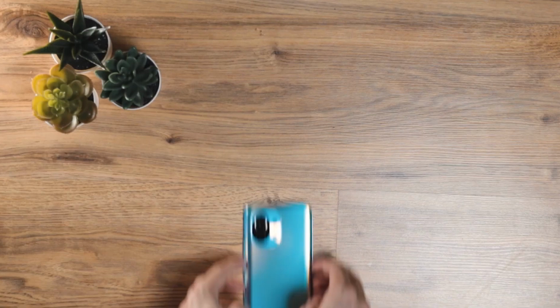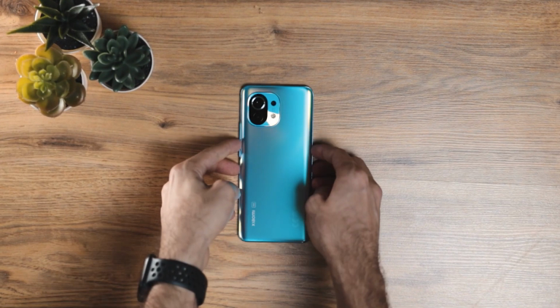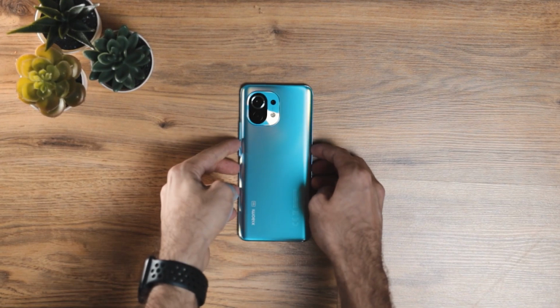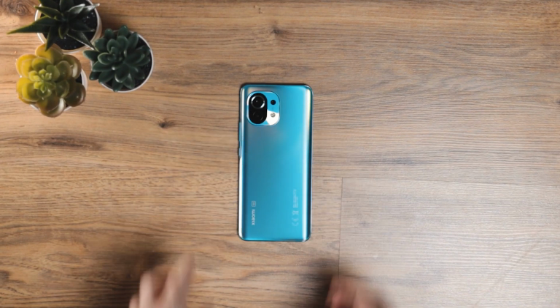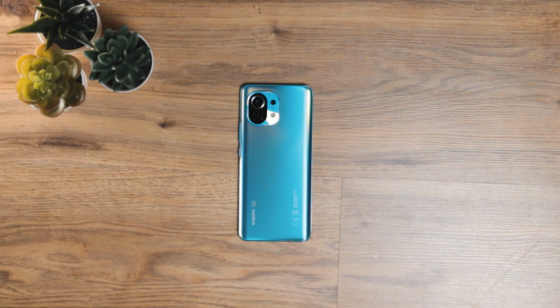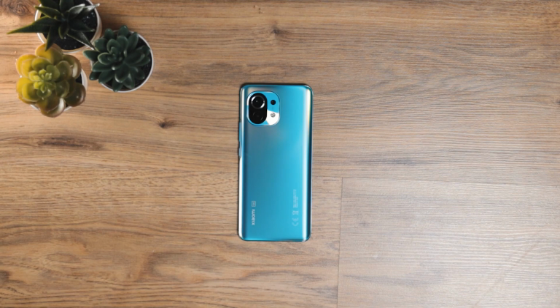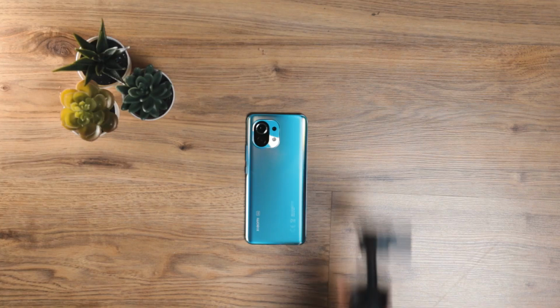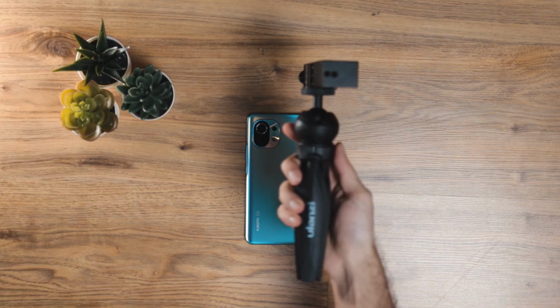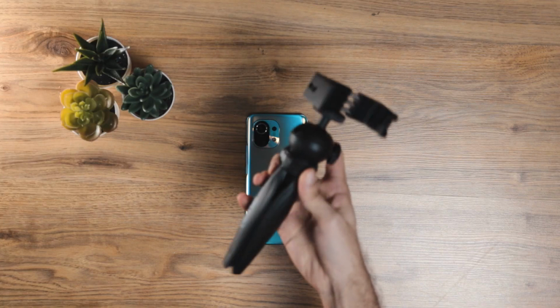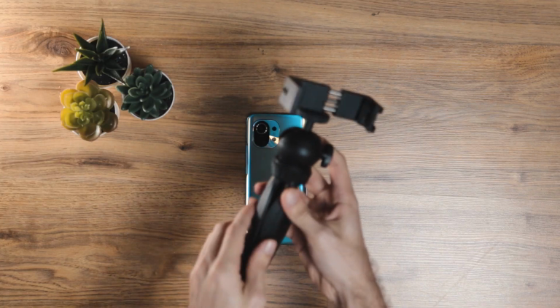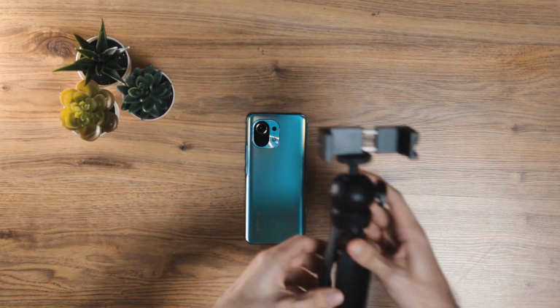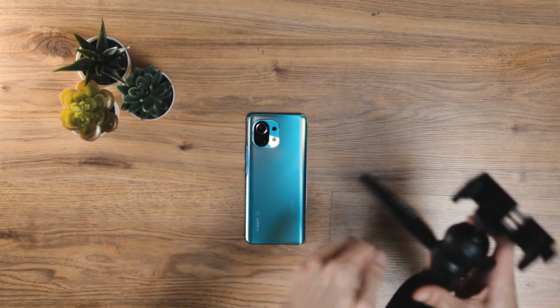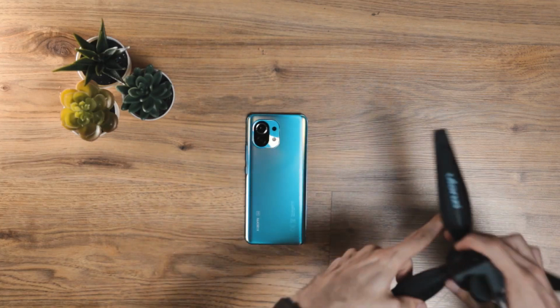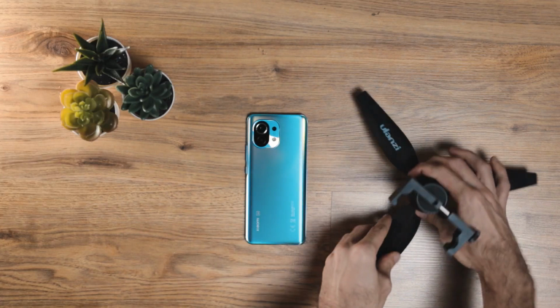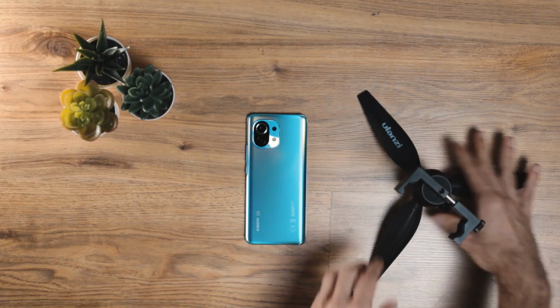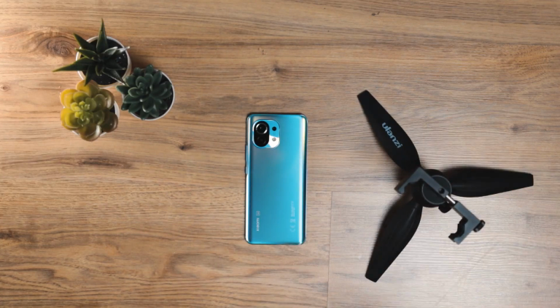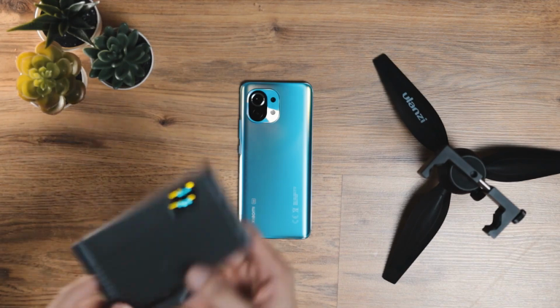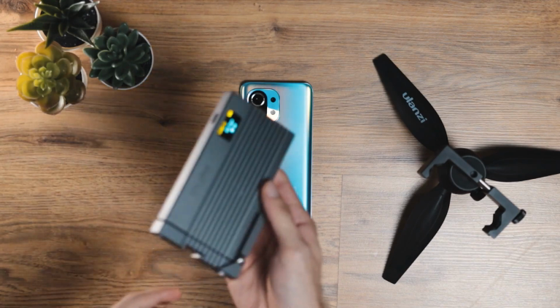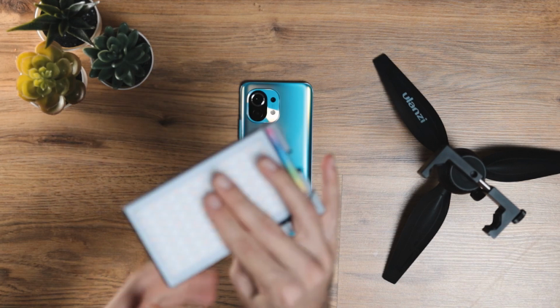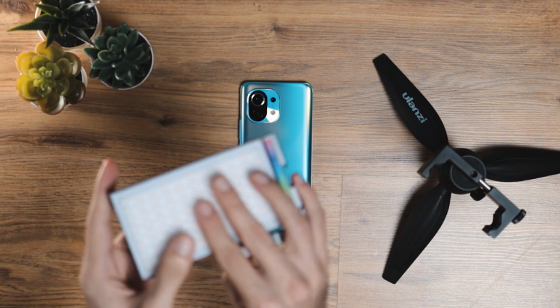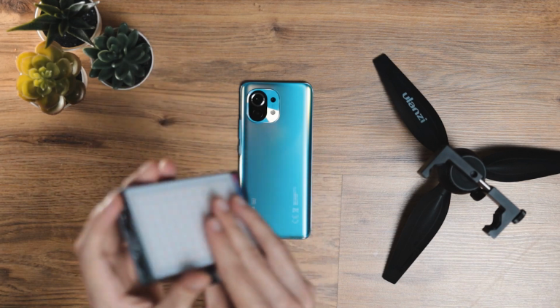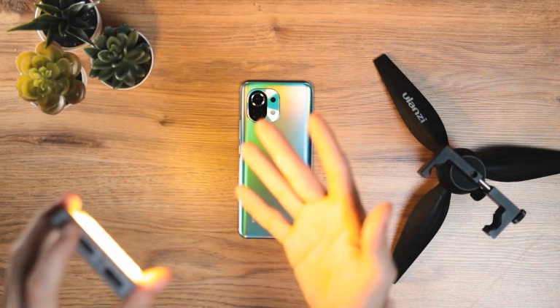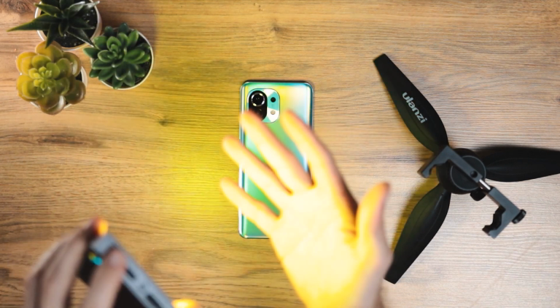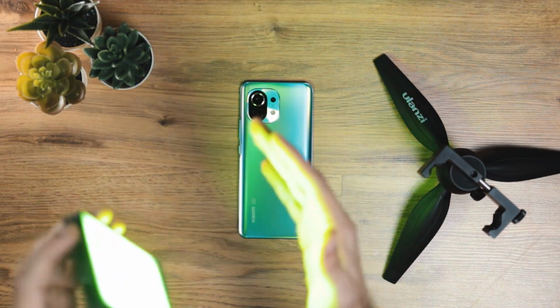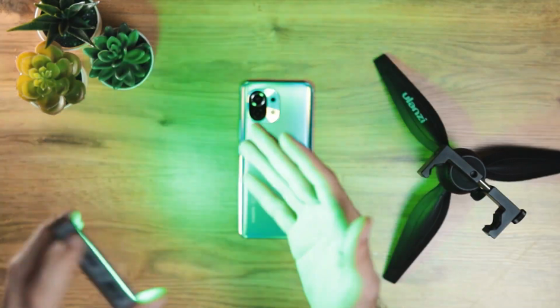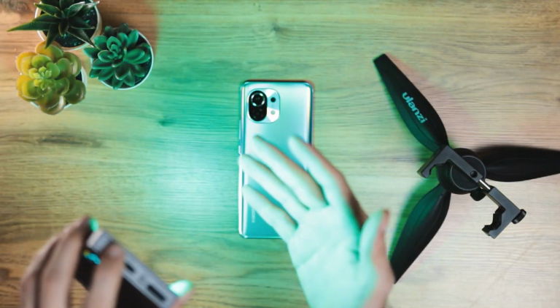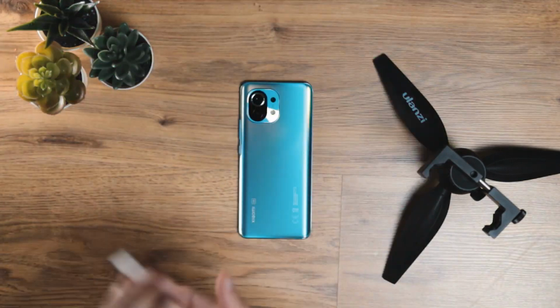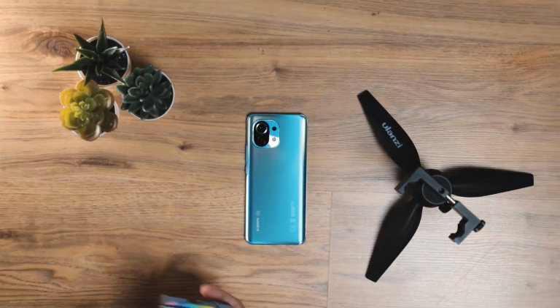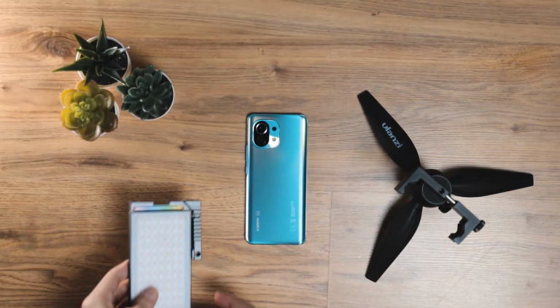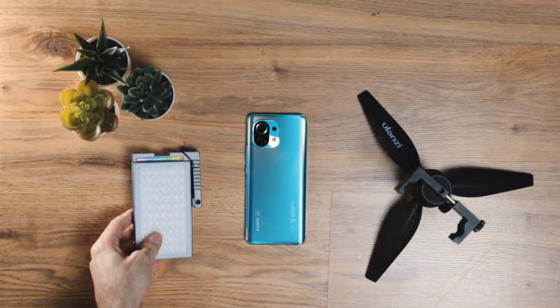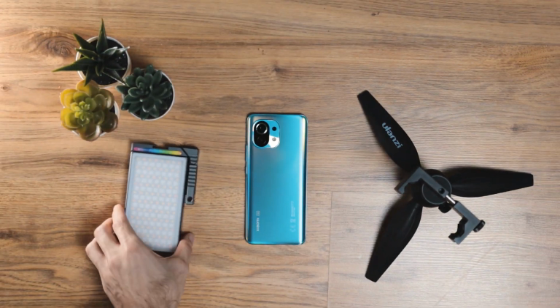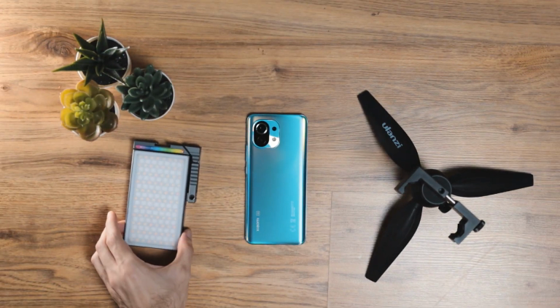So here's what you'll need for this effect. You'll need the Xiaomi Mi 11 or any smartphone, you'll need a tripod to keep your phone steady, and you'll need a light. This could be a colored or a torchlight from your phone. This is more of a bonus step — you don't really need it, it's just for fun.